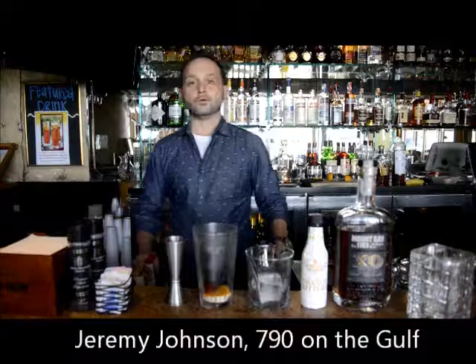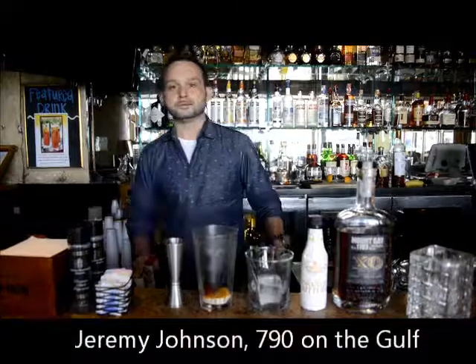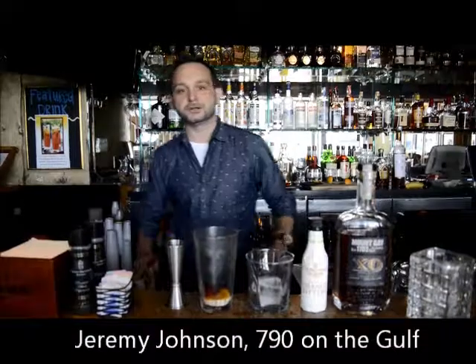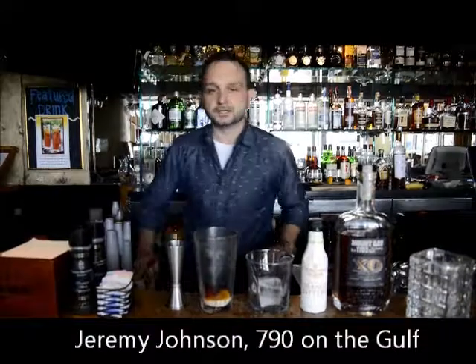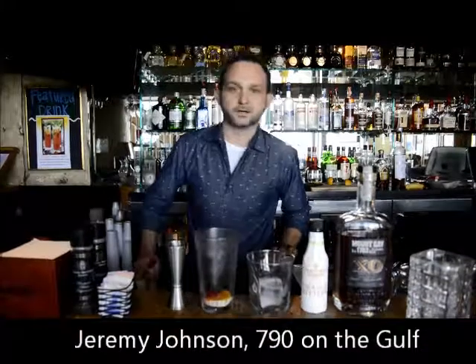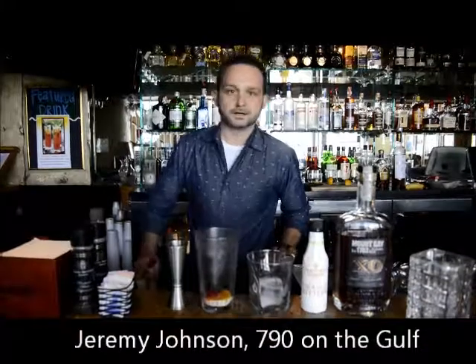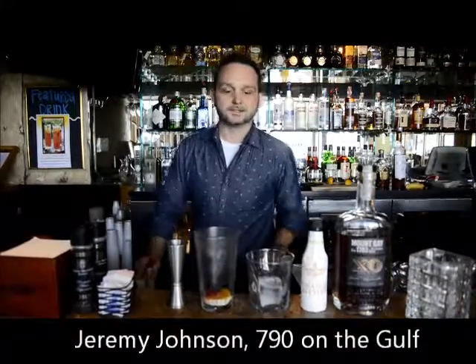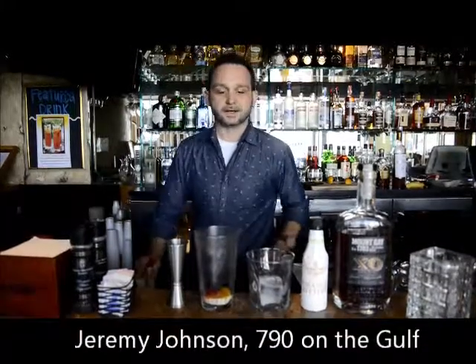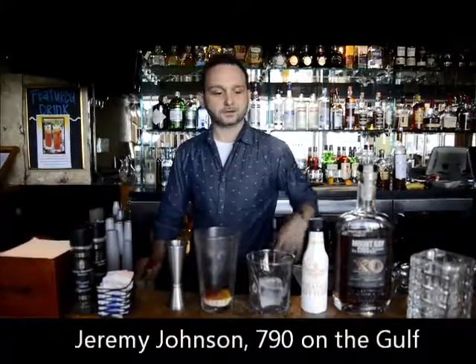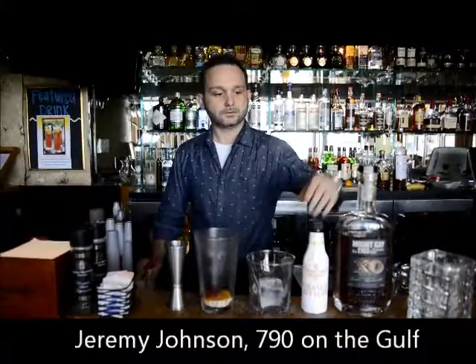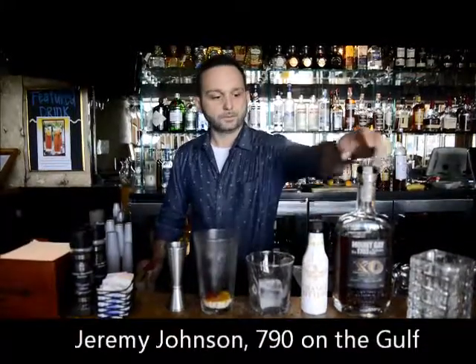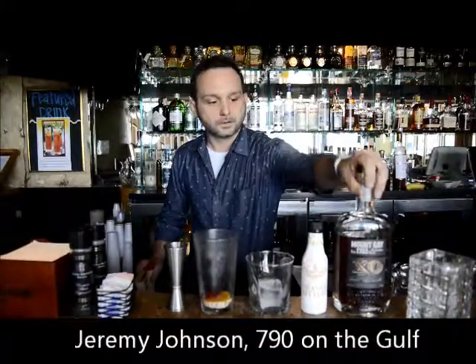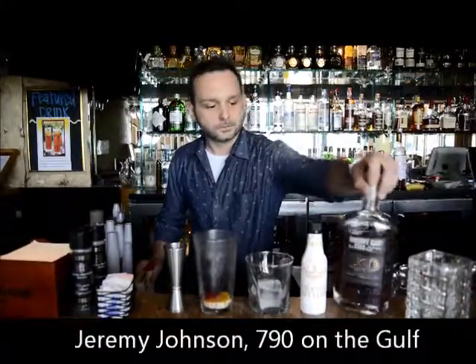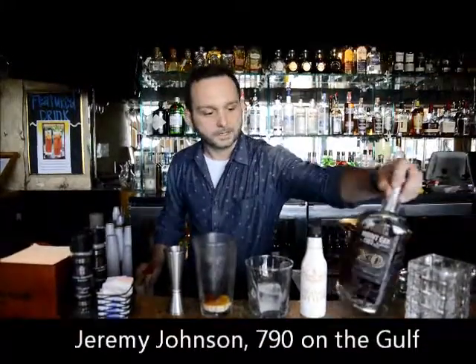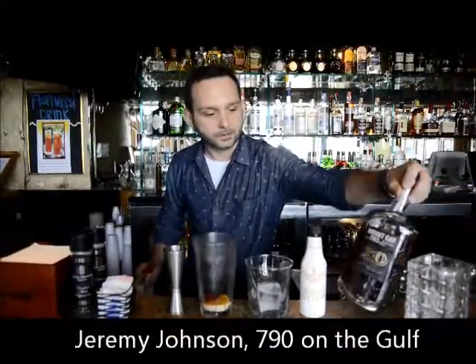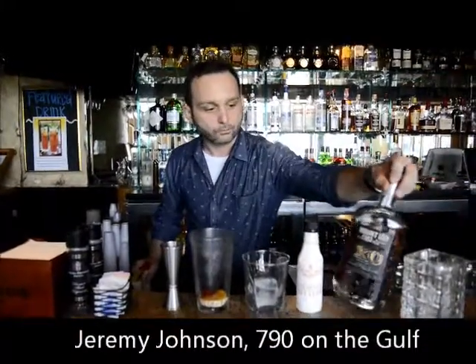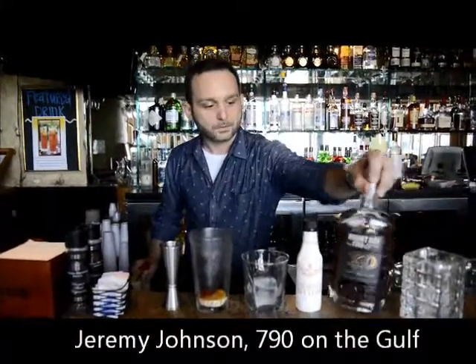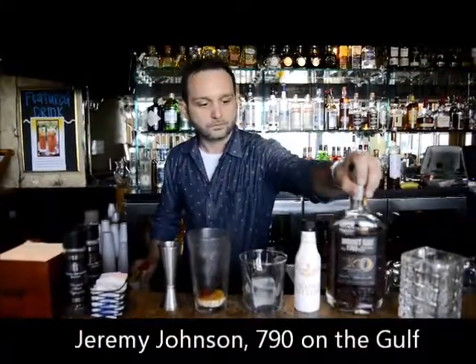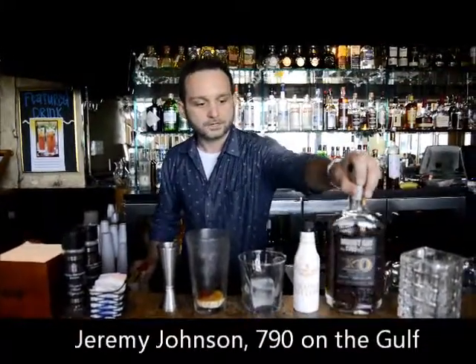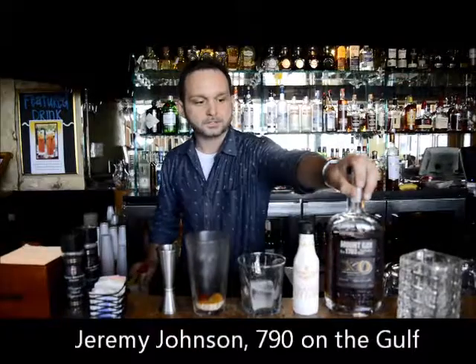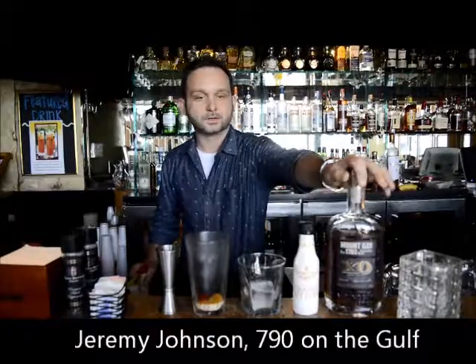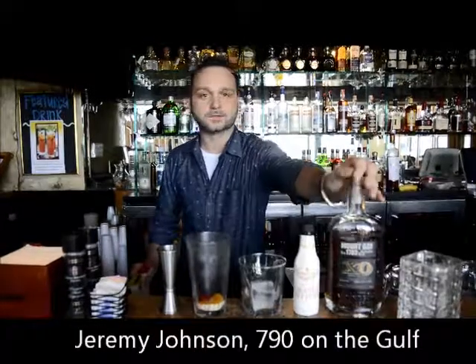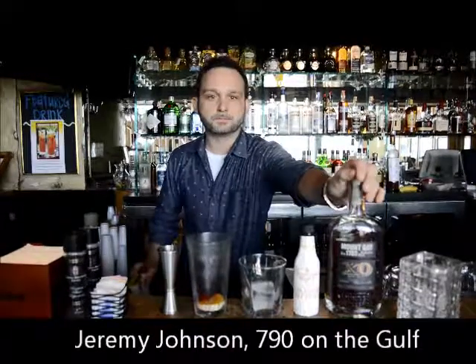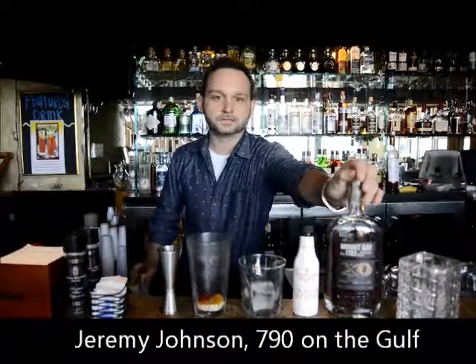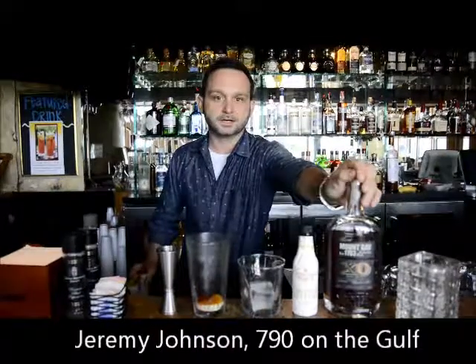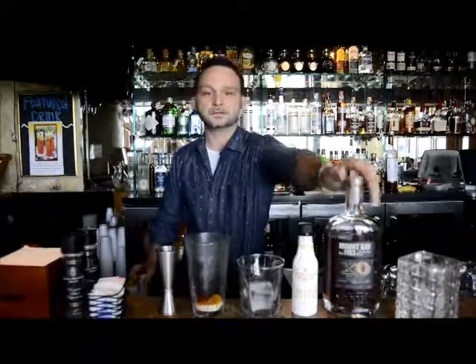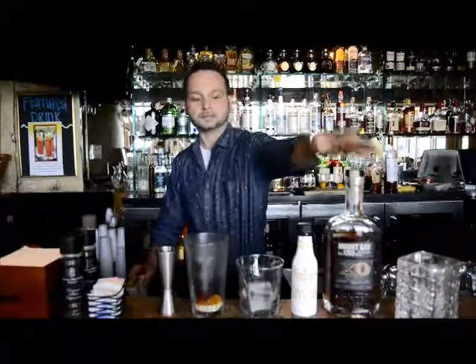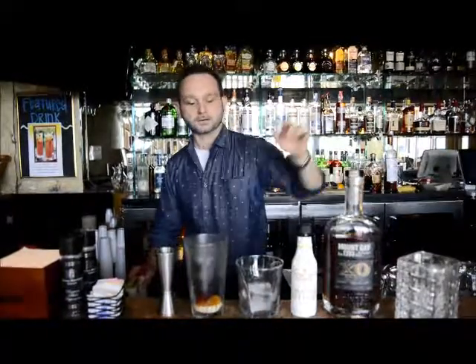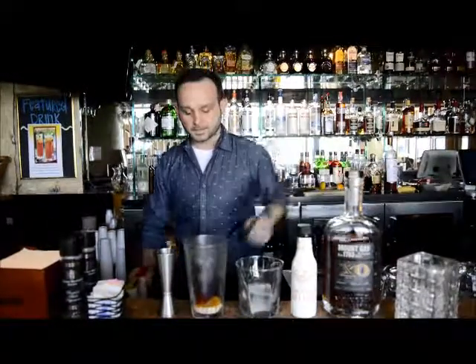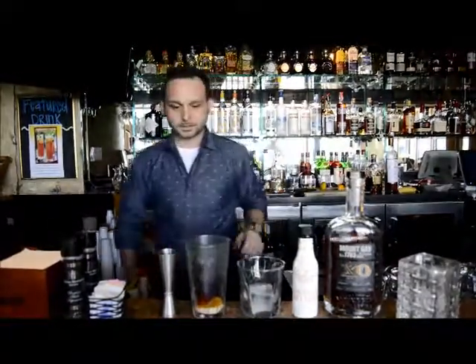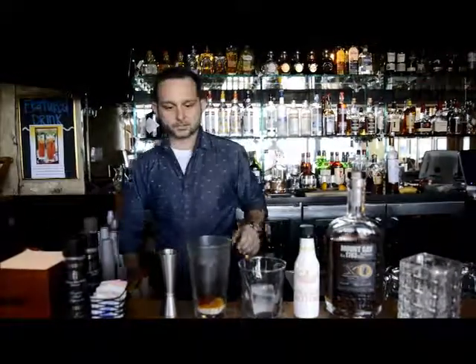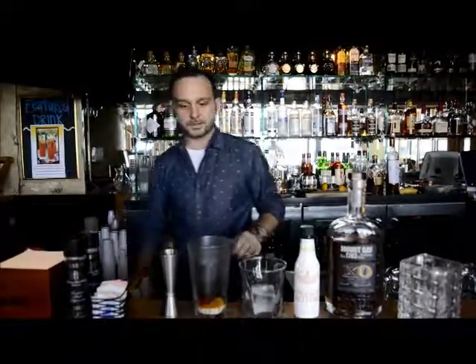My name is Jeremy Johnson. We are here at 790 in the Gulf. We are going to make a rum old-fashioned. This is one of our specialty cocktails that's on our drink menu.